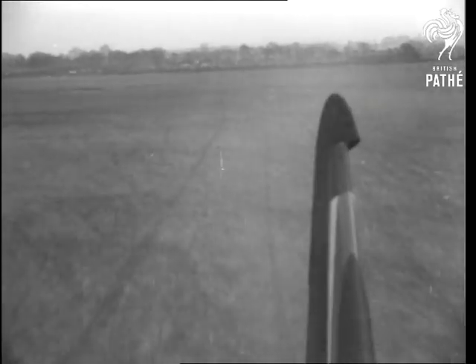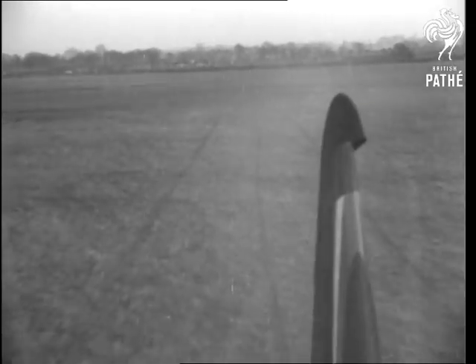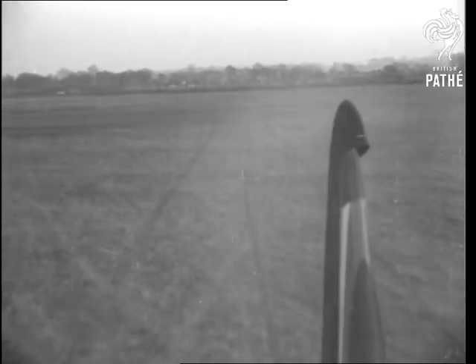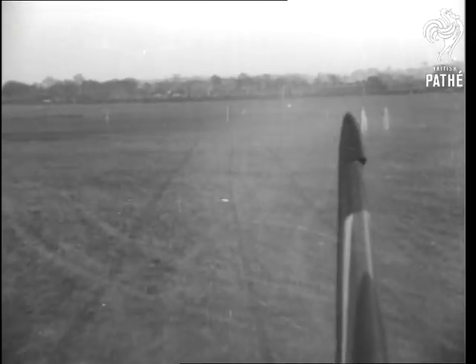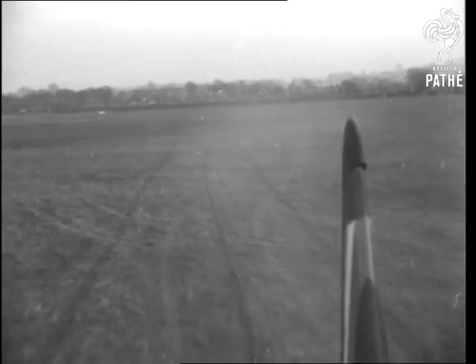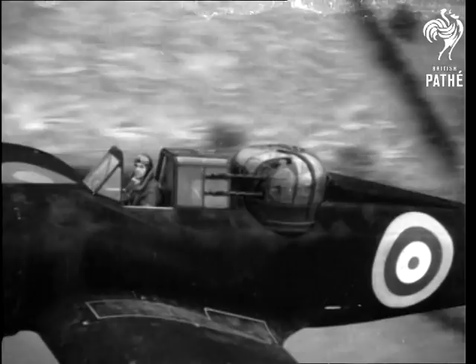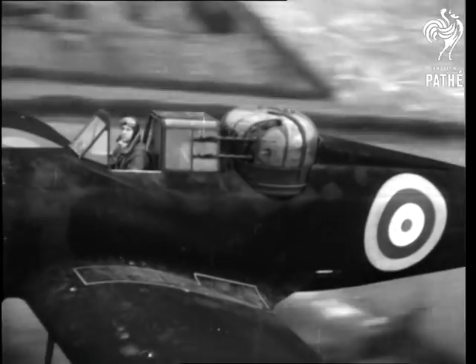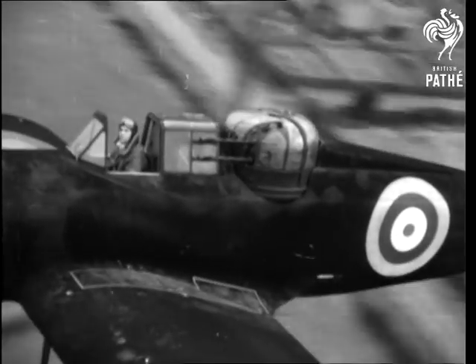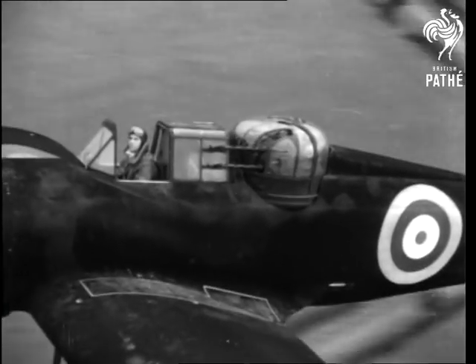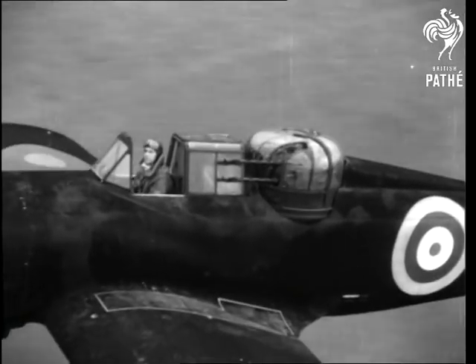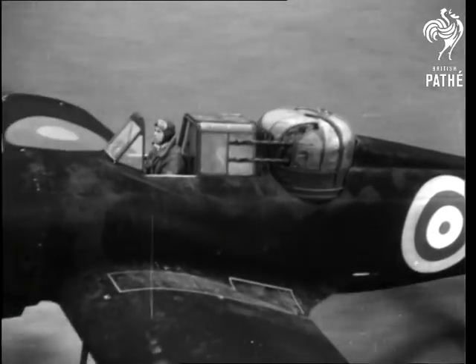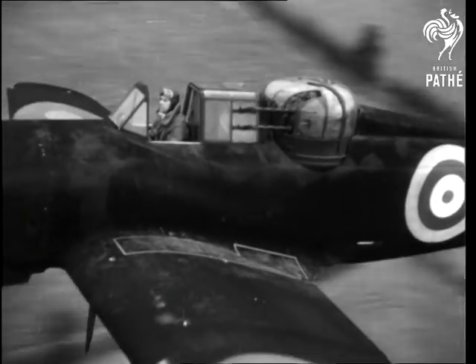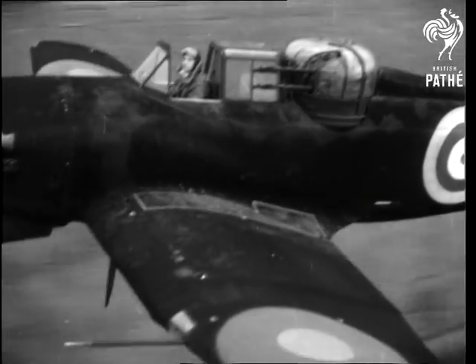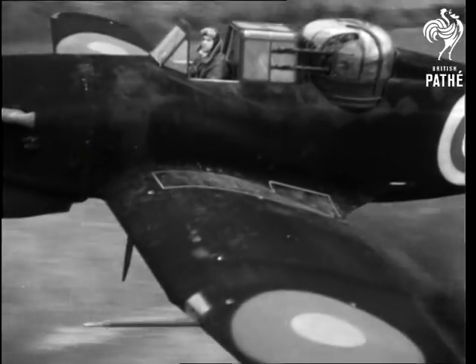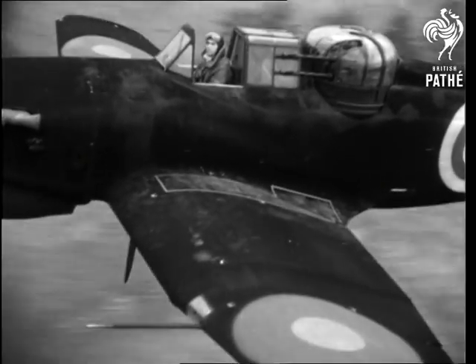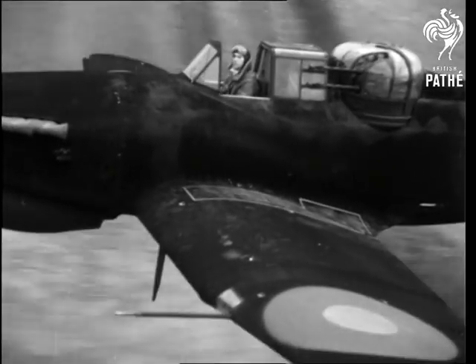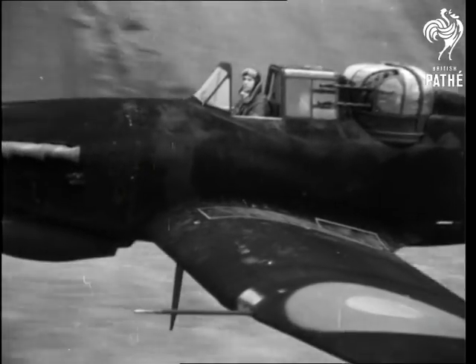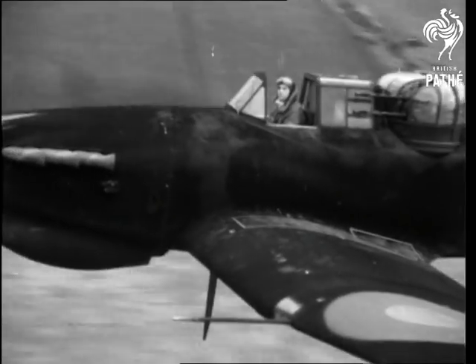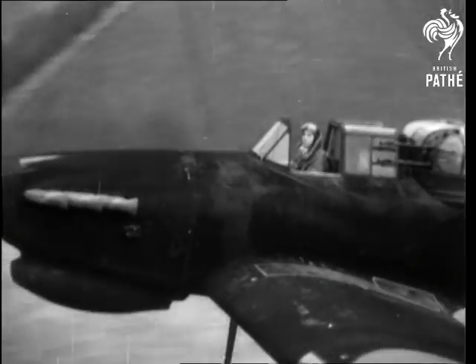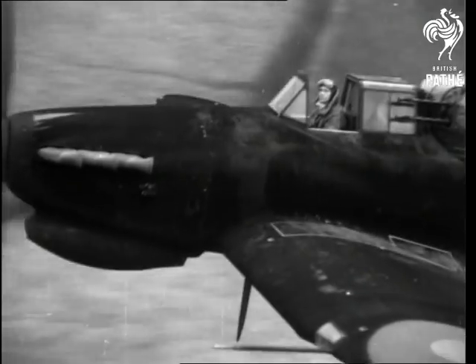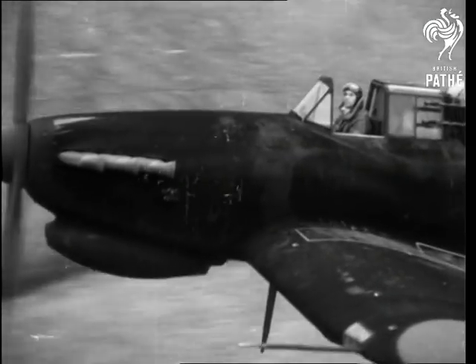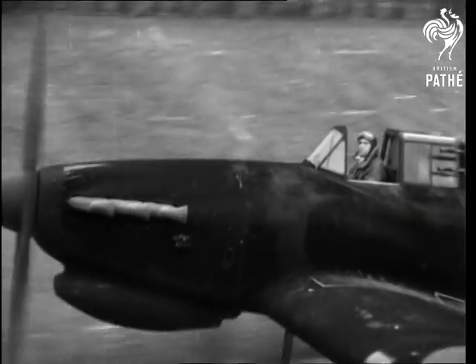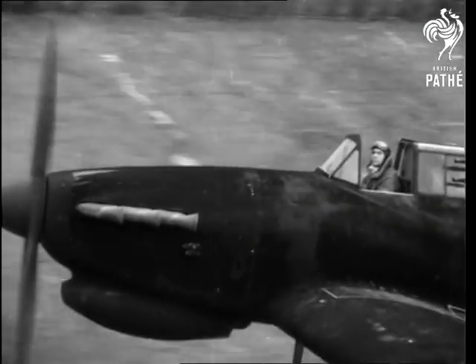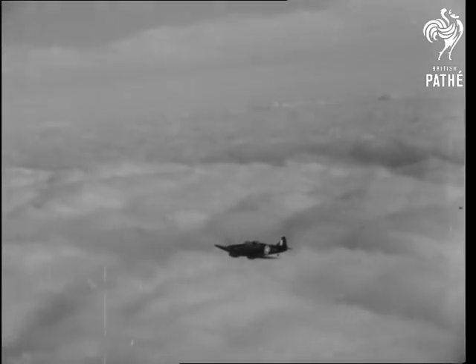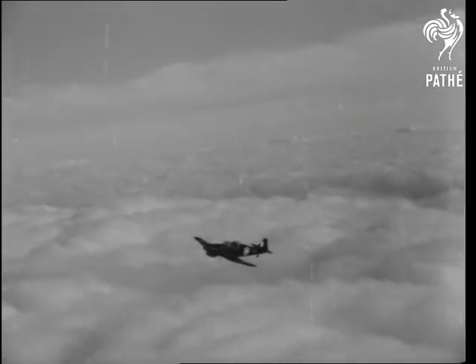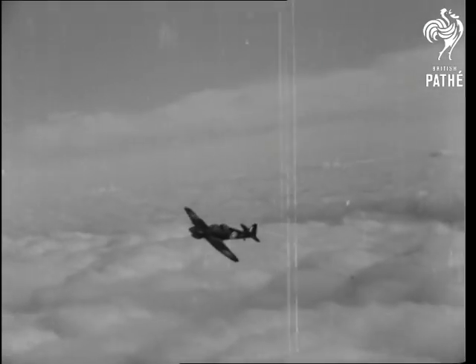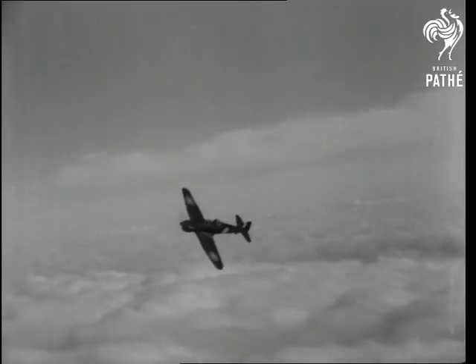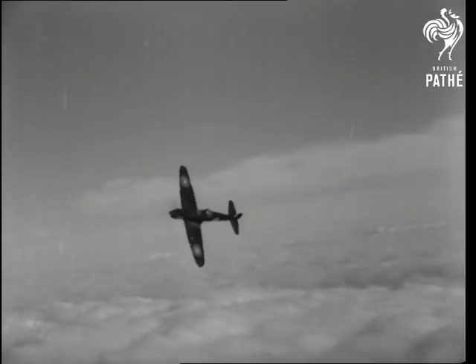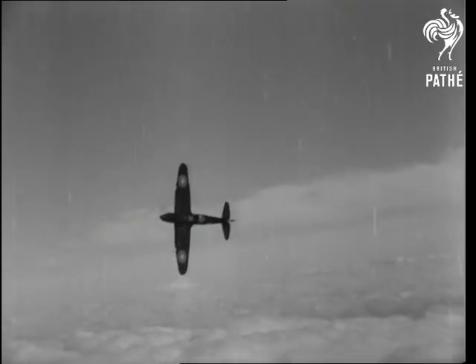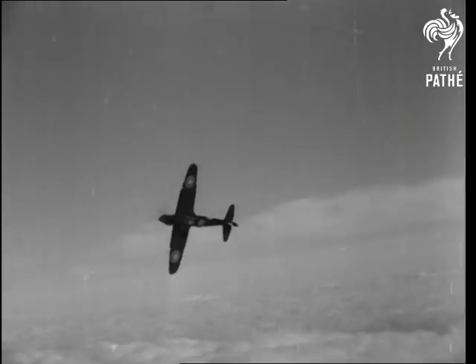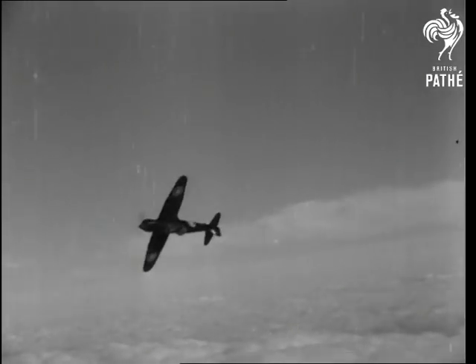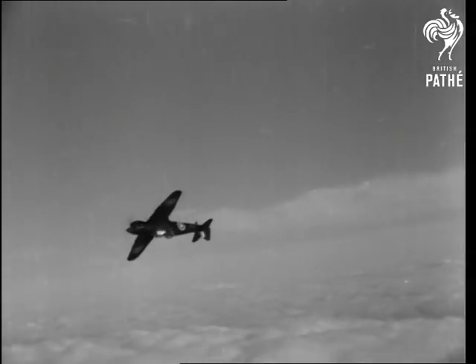Before delivery to any squadron, the planes are taken up by test pilots — men who, as physicians of the air, diagnose every characteristic of each plane as they subject it to a whole catalogue of exhaustive tests.